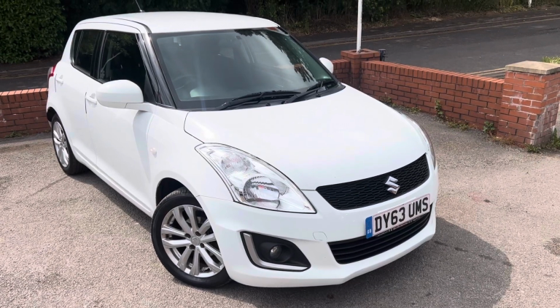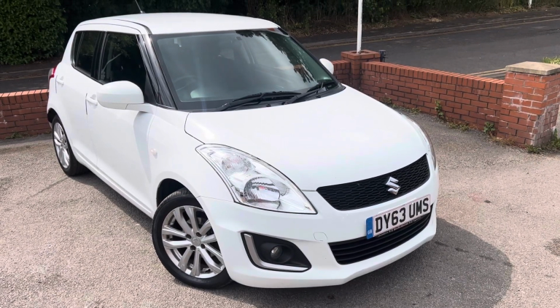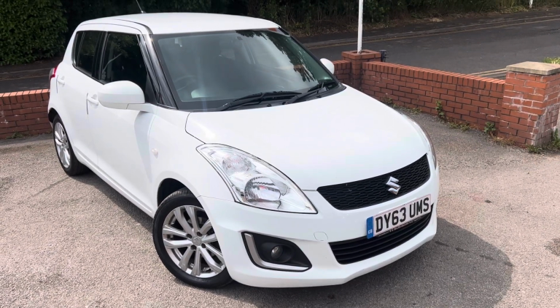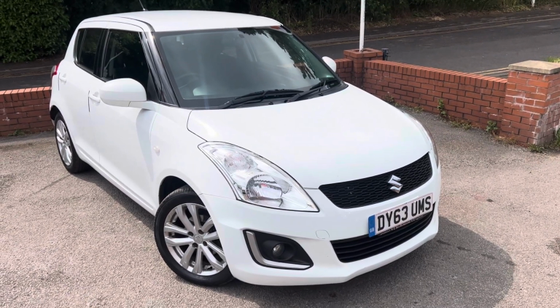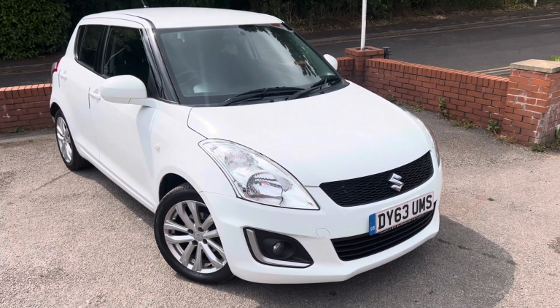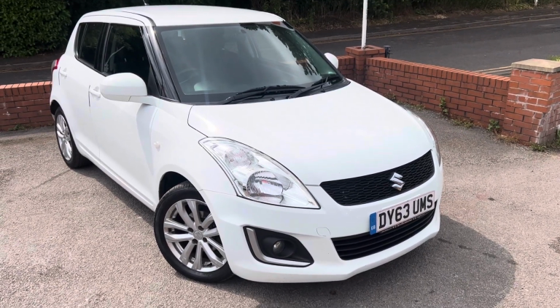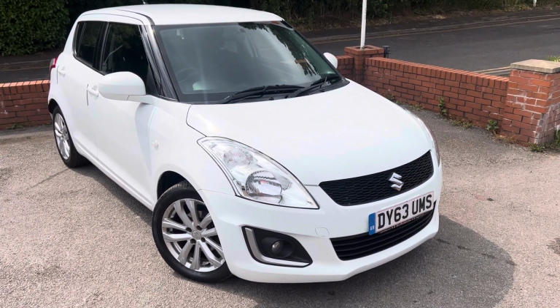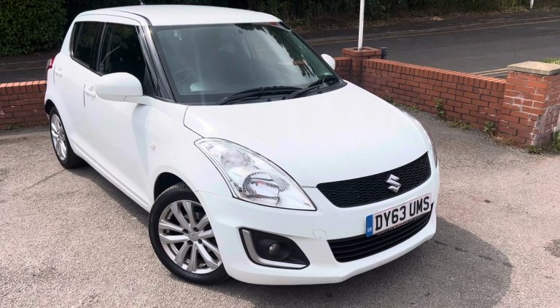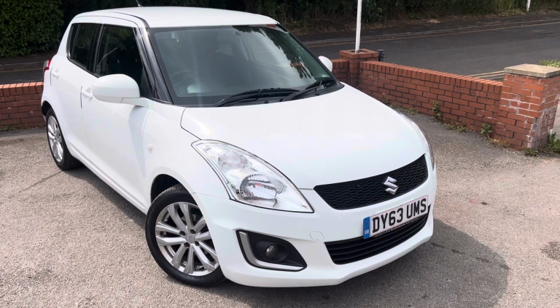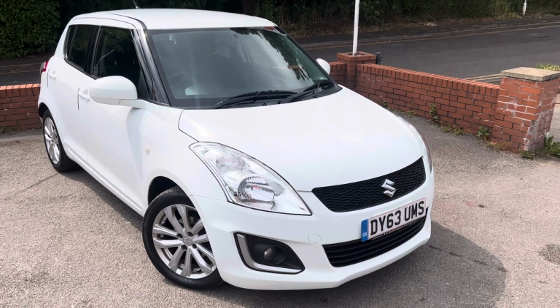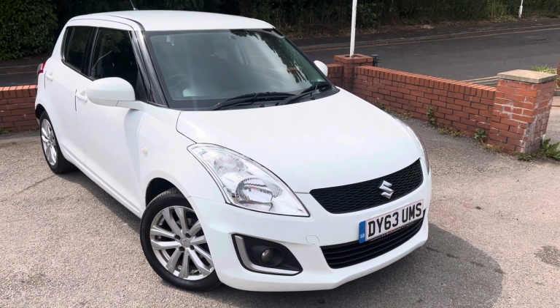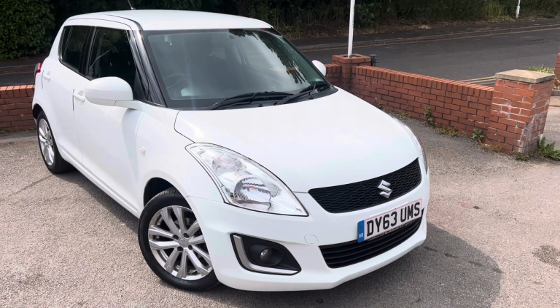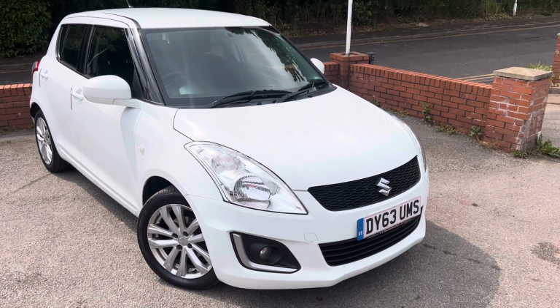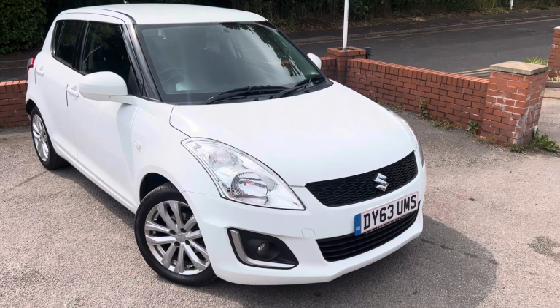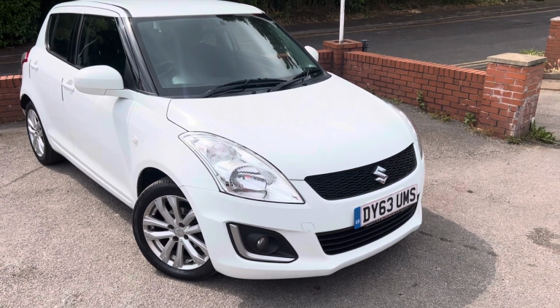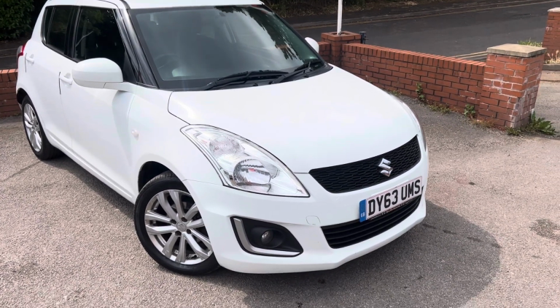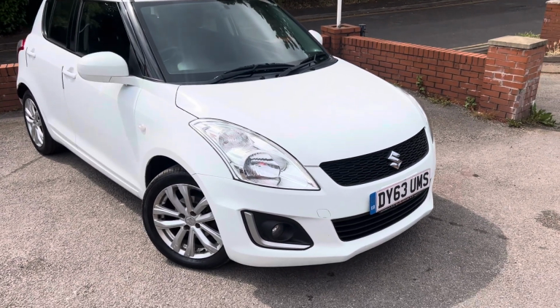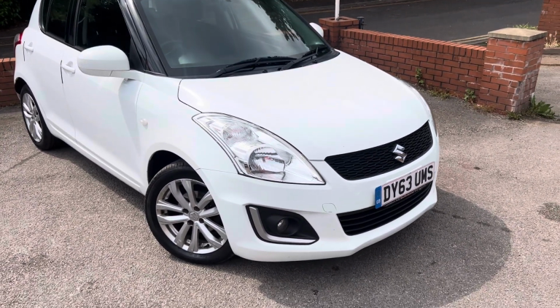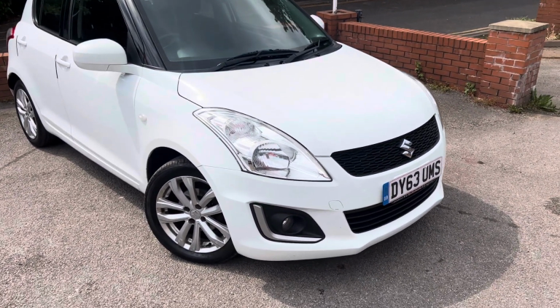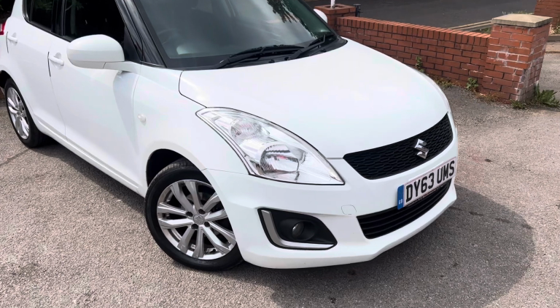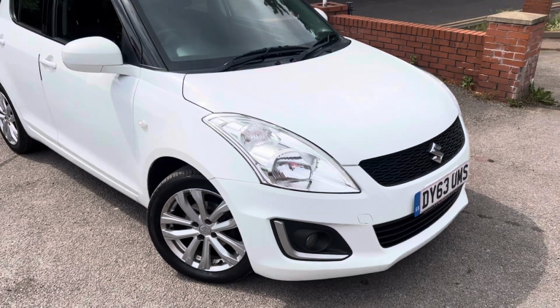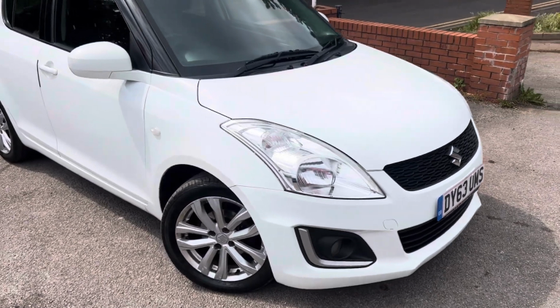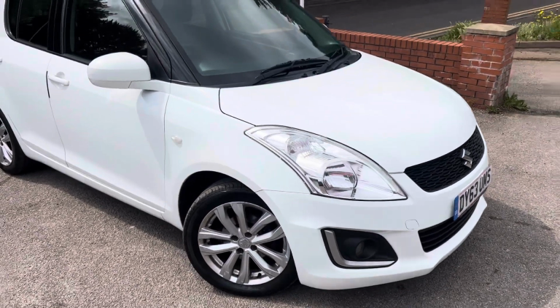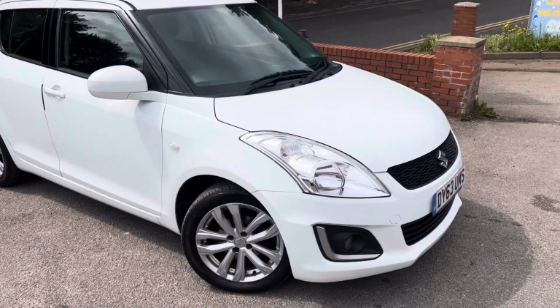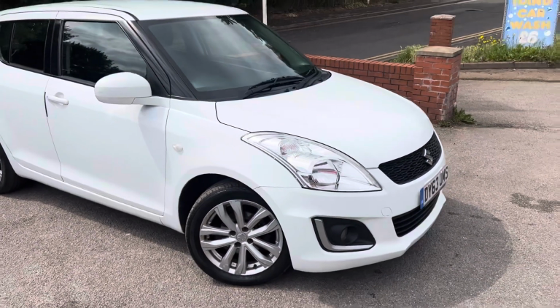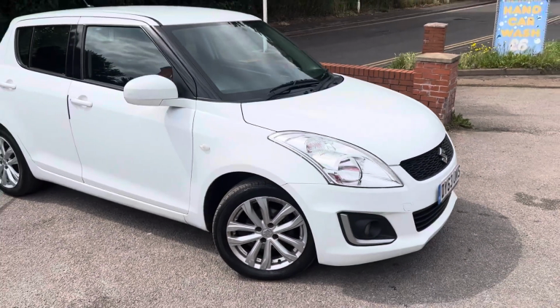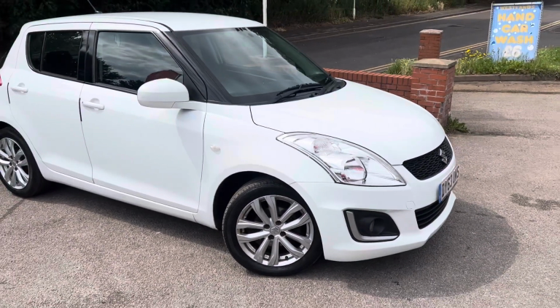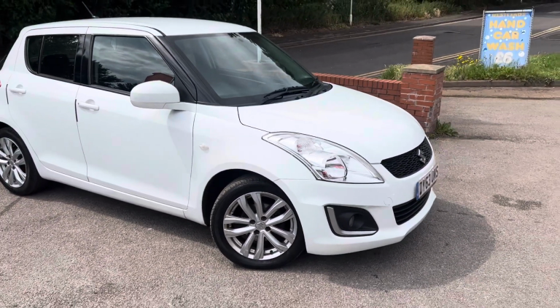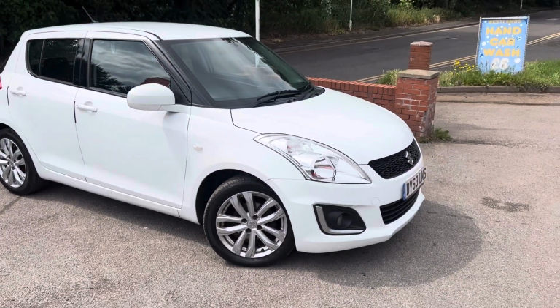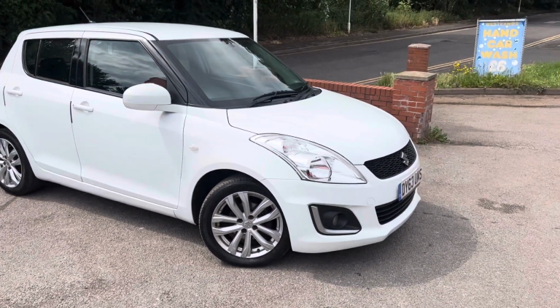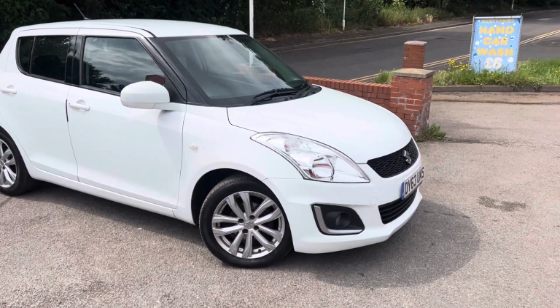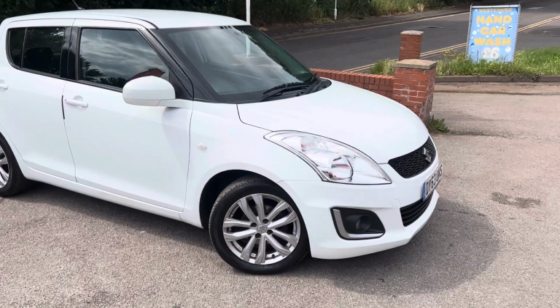A 2013 Suzuki Swift has arrived in part exchange at MSC Motors. It's coming against the newer Suzuki Swift that we've just sold. This car is sold as seen as a trade sale, just down to the bodywork and the mileage on it really. In fairness to it, it drives quite well and it has only had one owner from new.